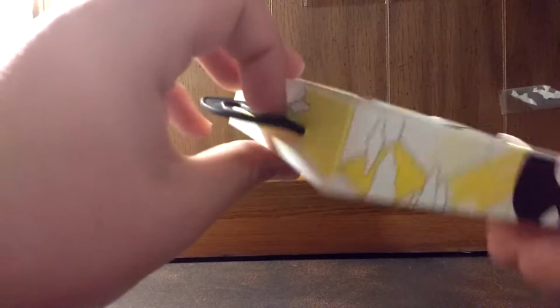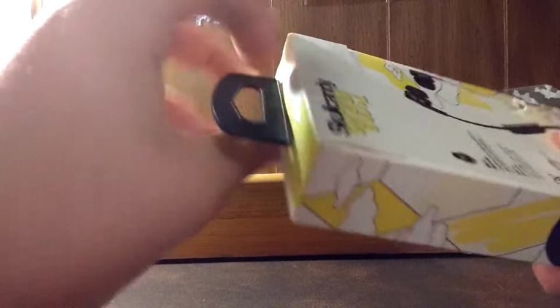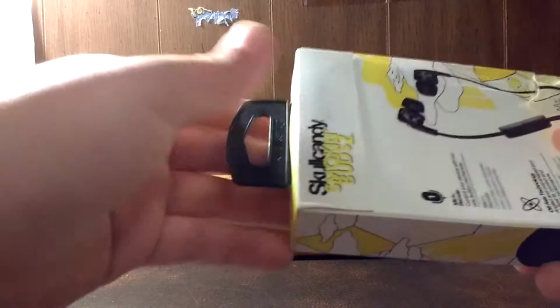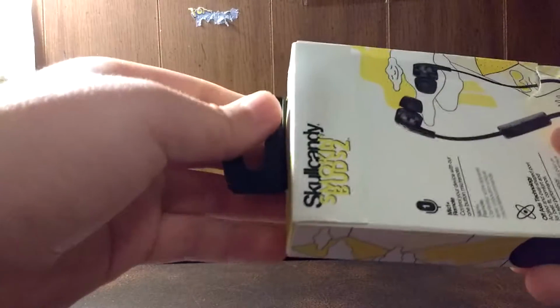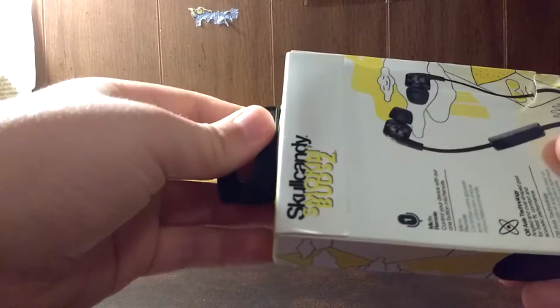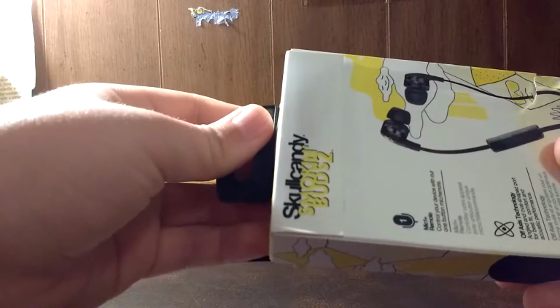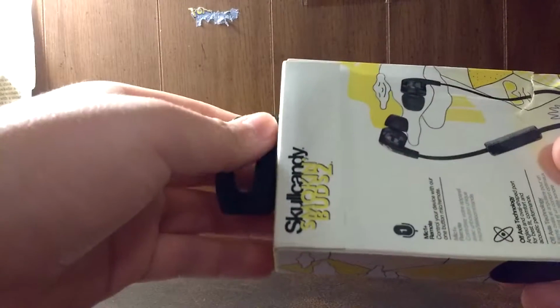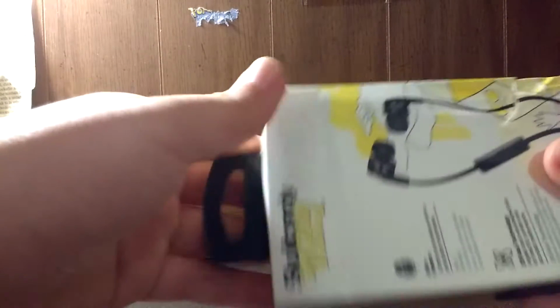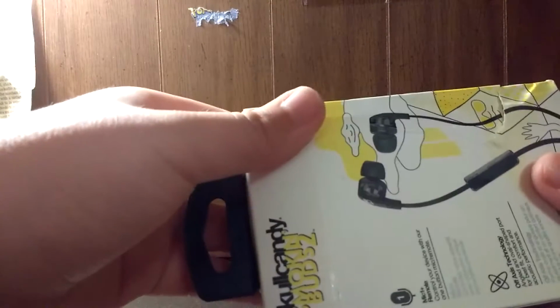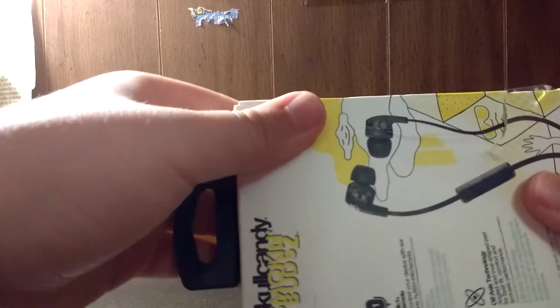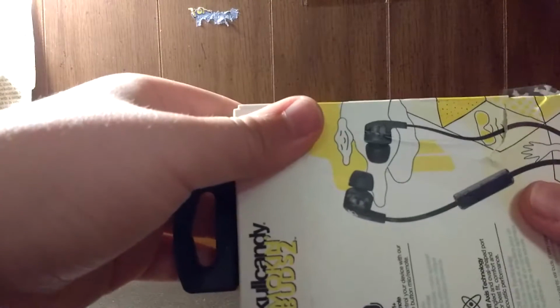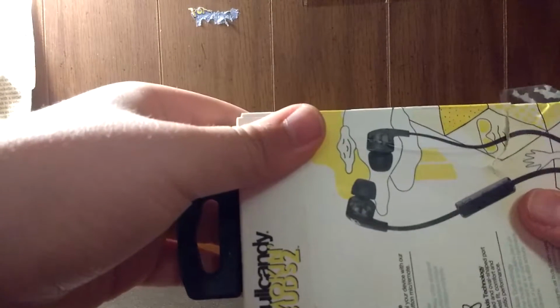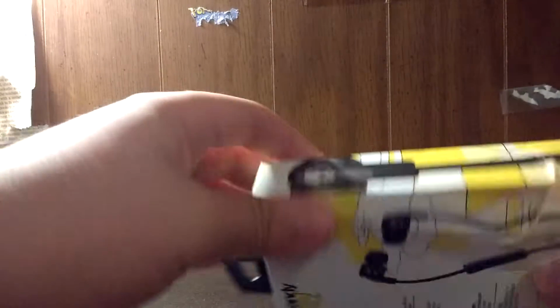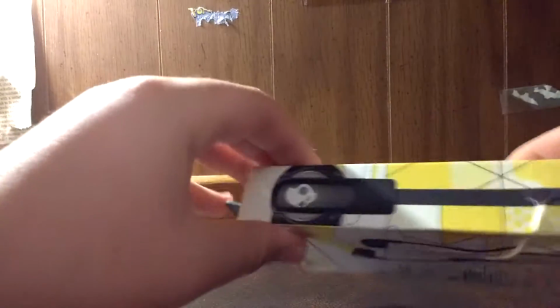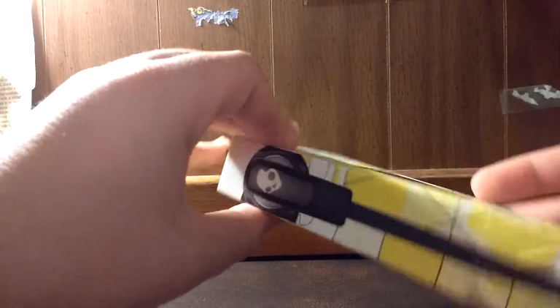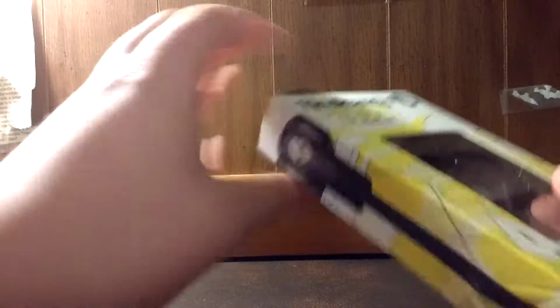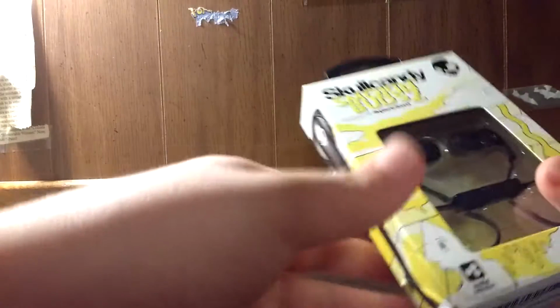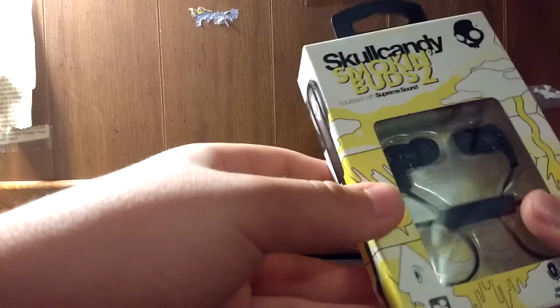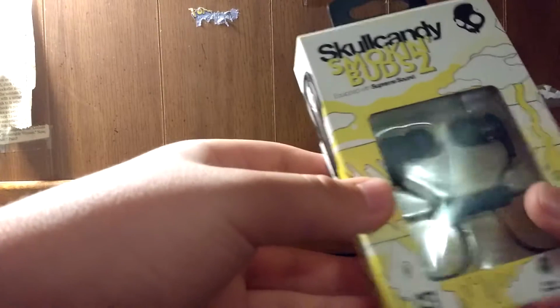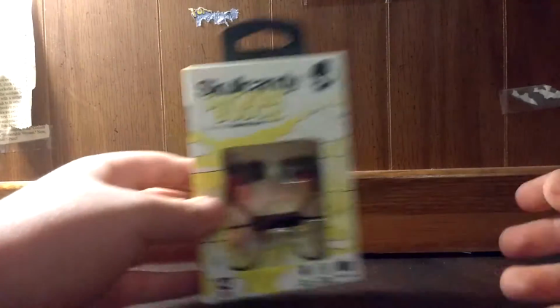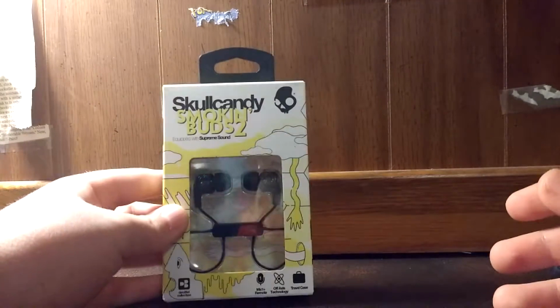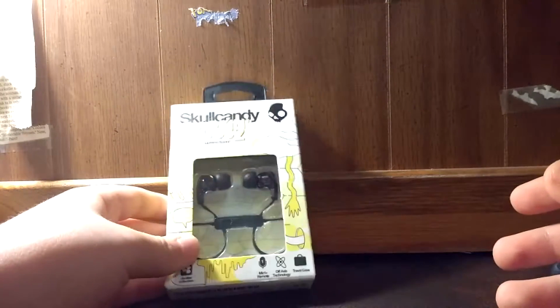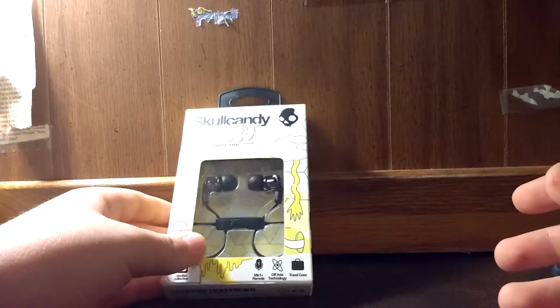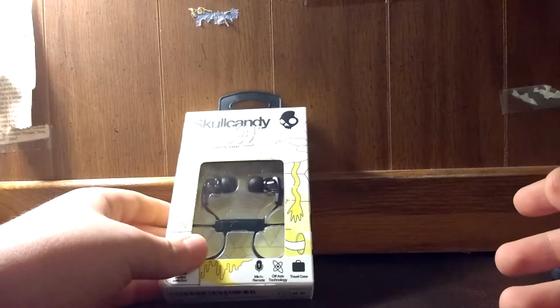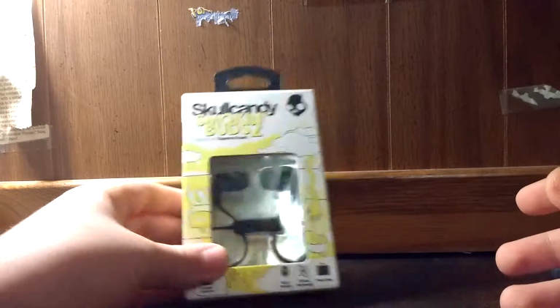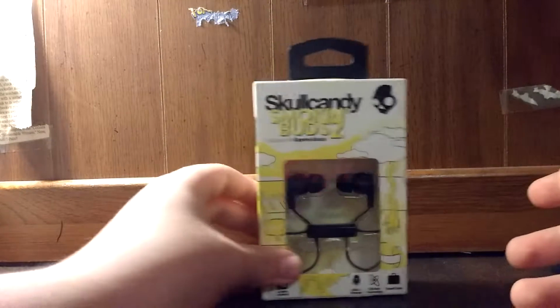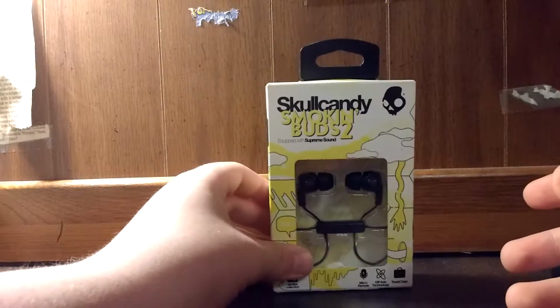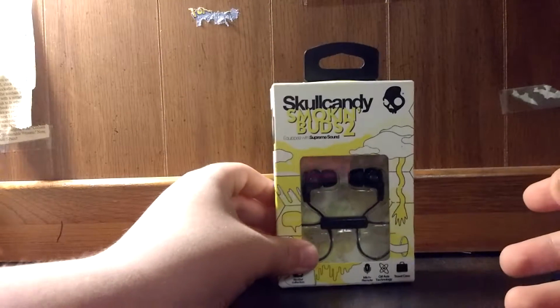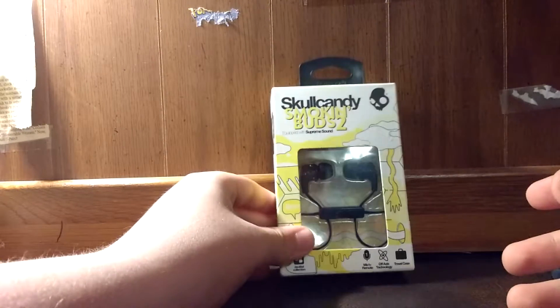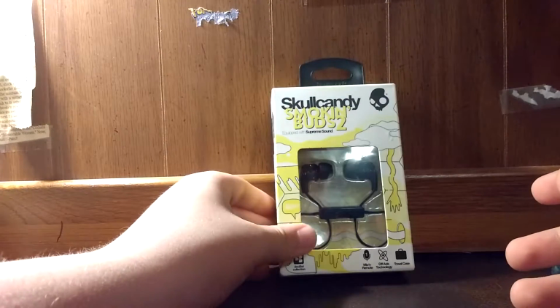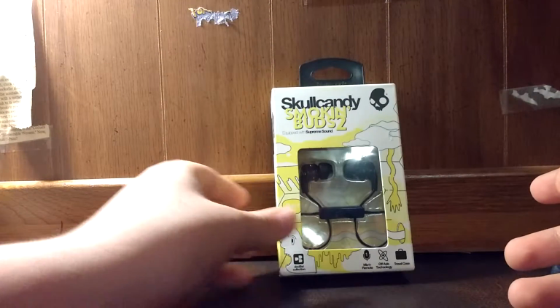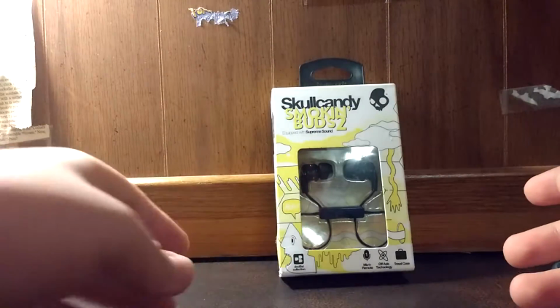I'll probably do an unboxing of them shortly. So, everything is going okay and swell with my earbuds collection as of now.